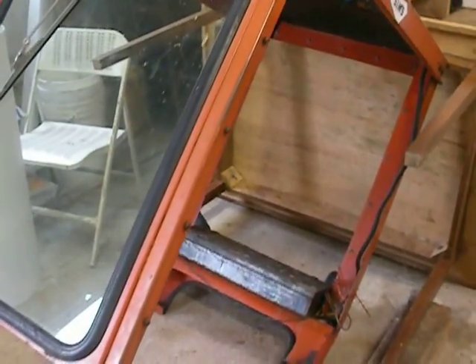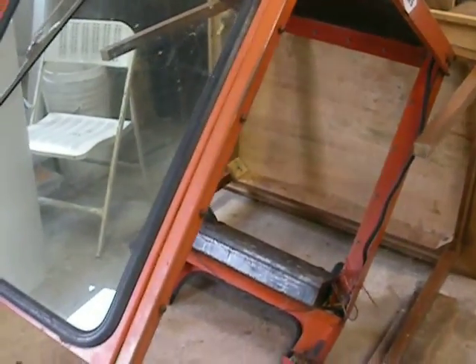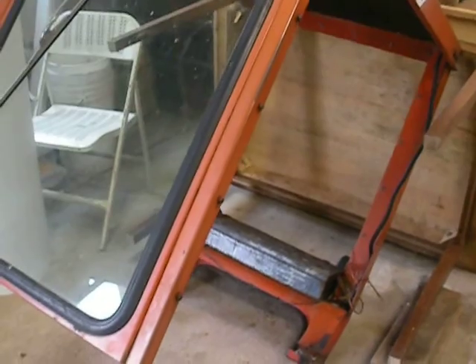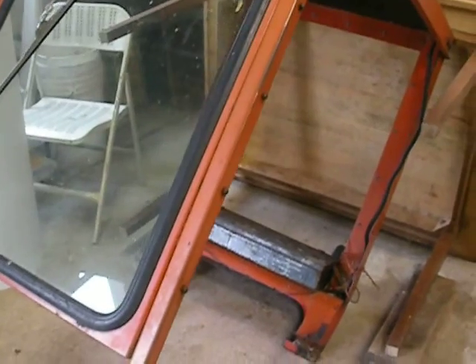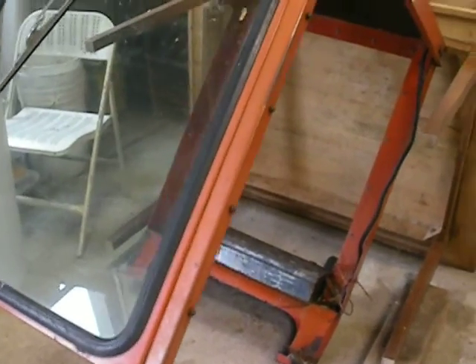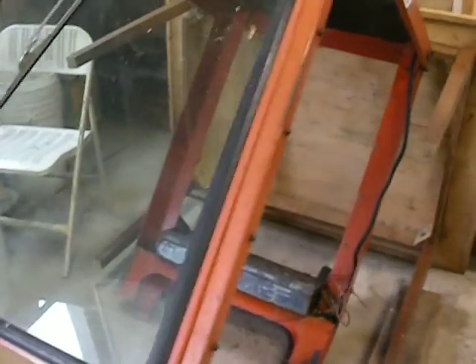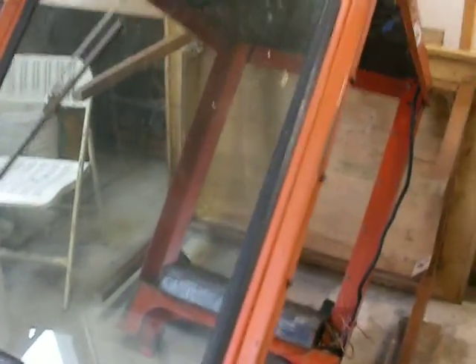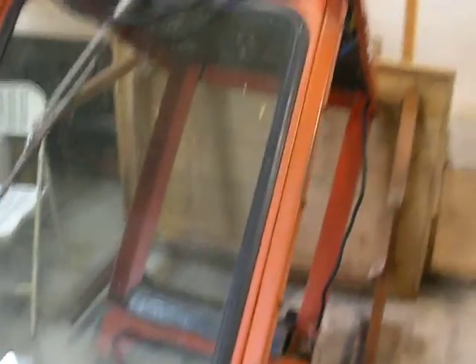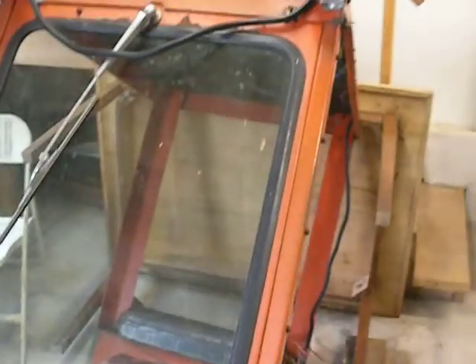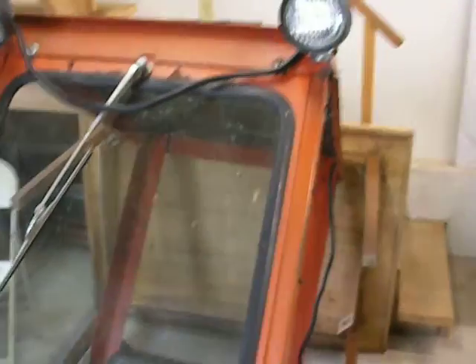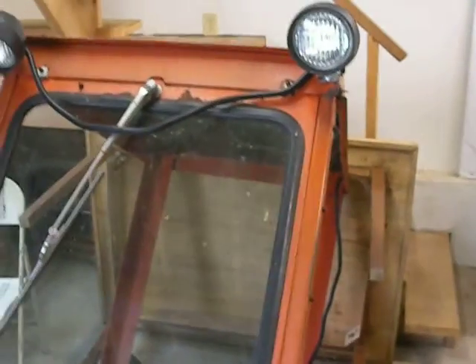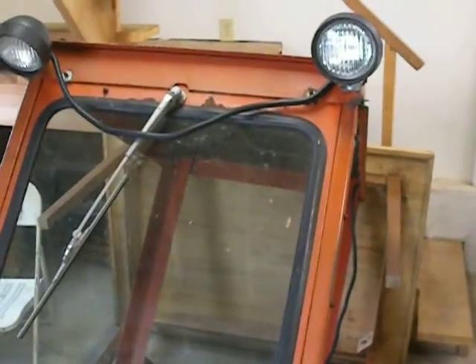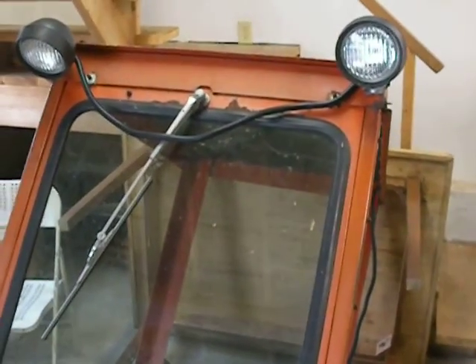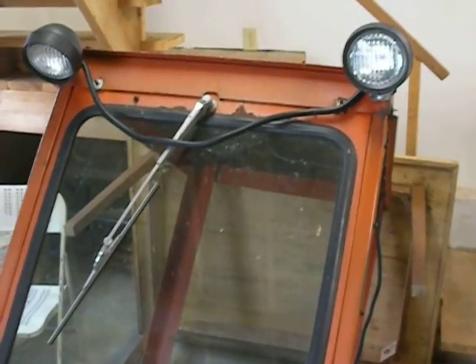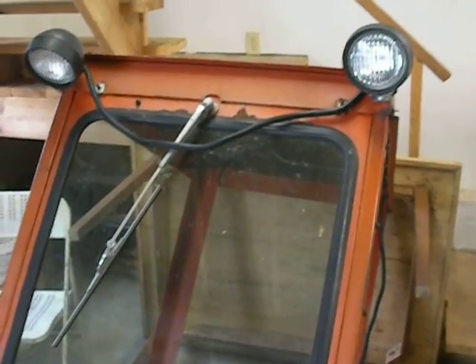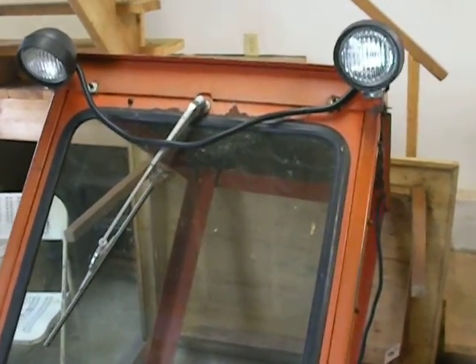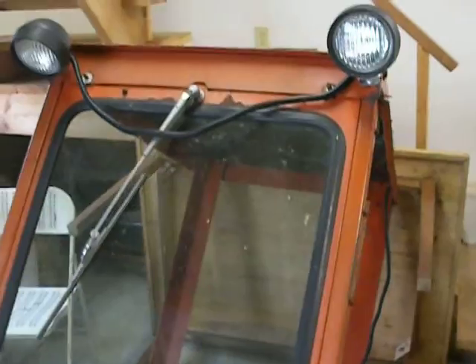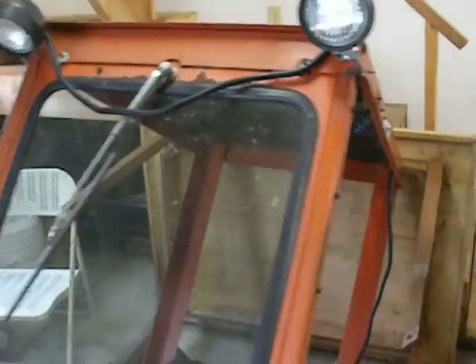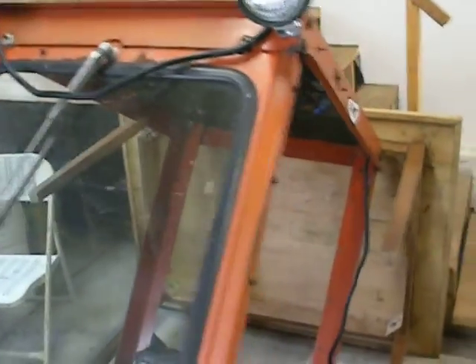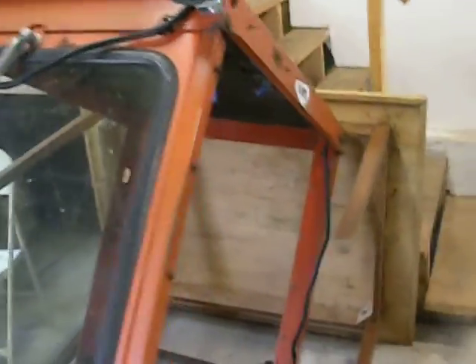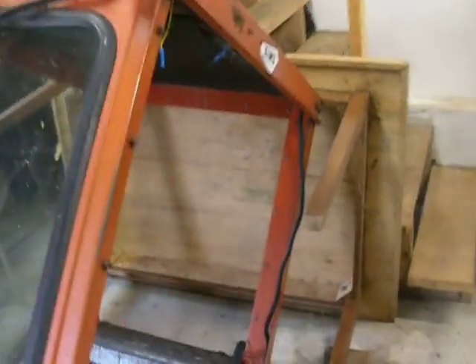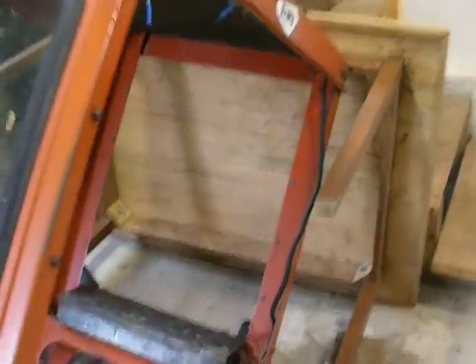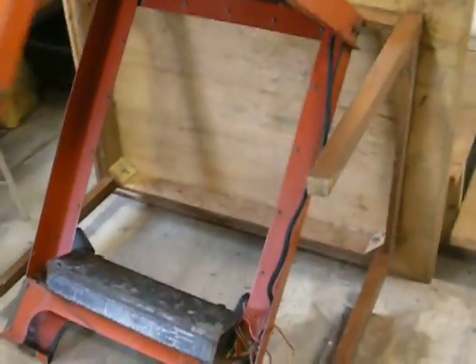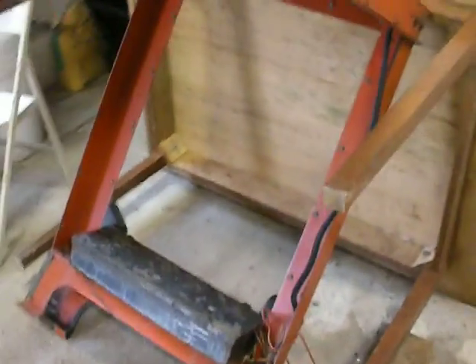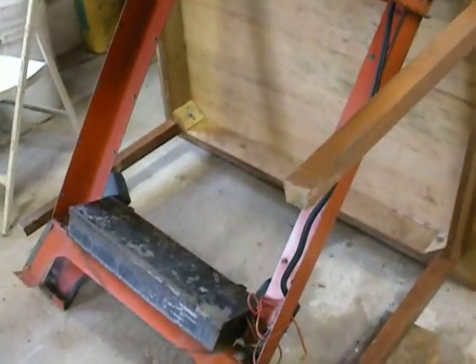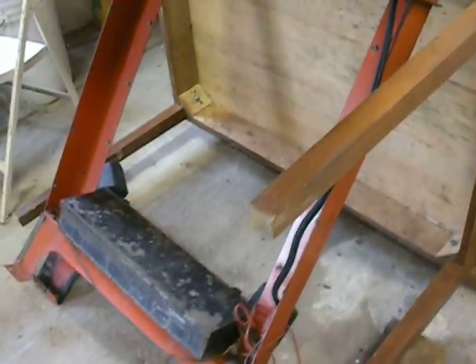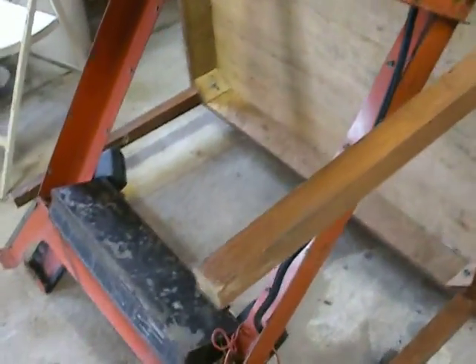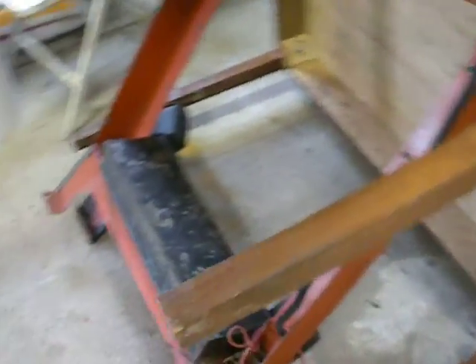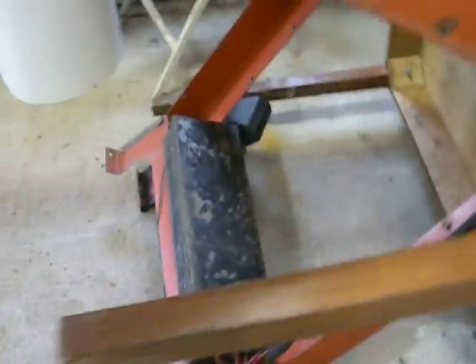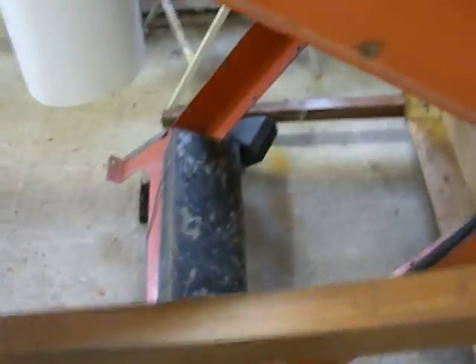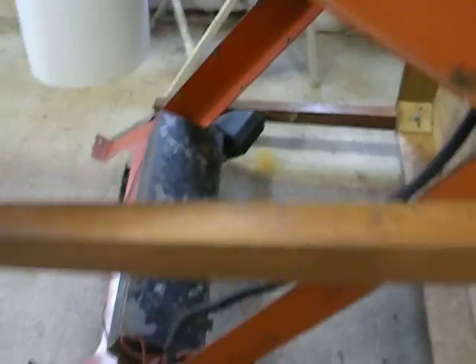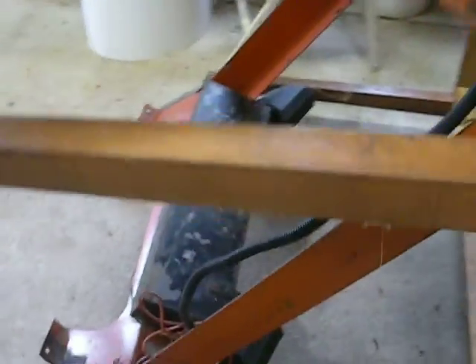I was told everything worked. There are two lights in the front, a wiper motor, and two lights in the back, plus a tool box.